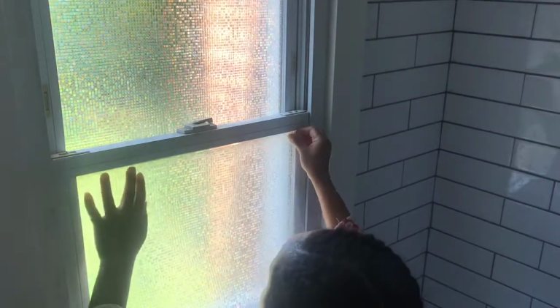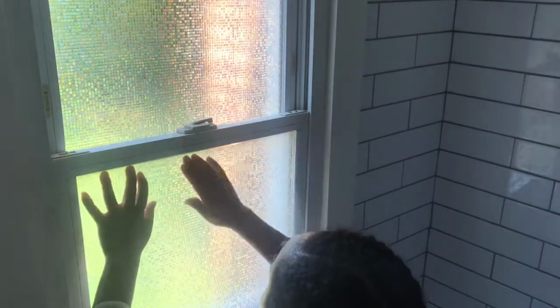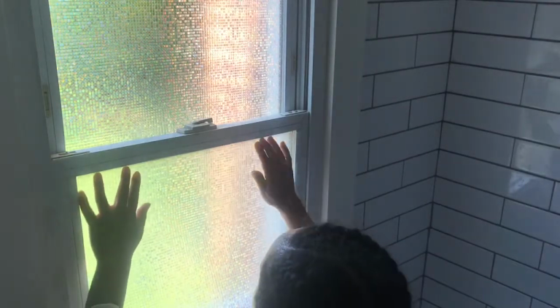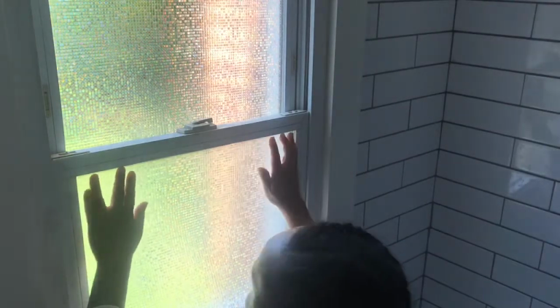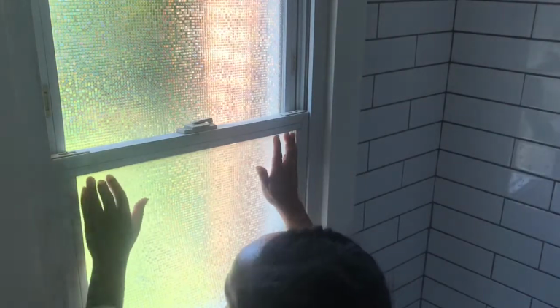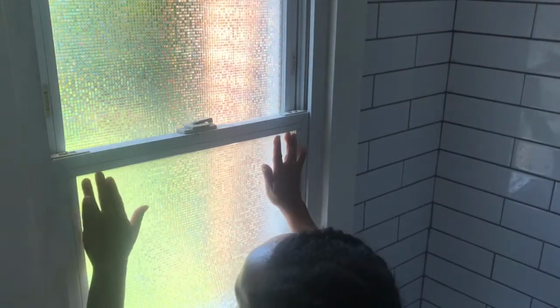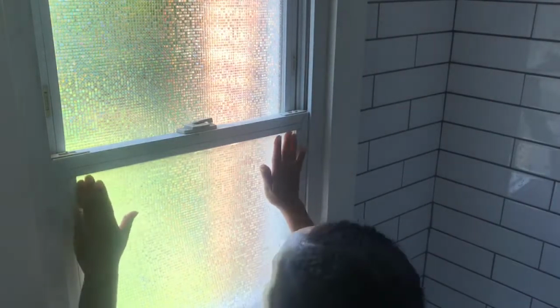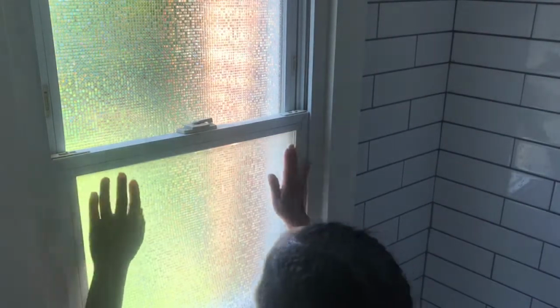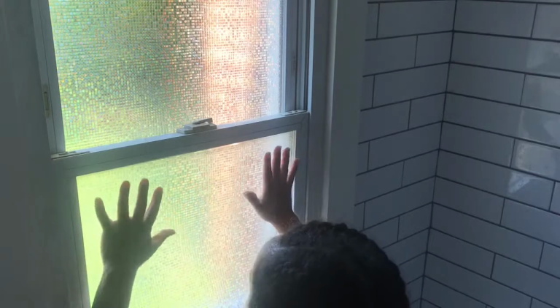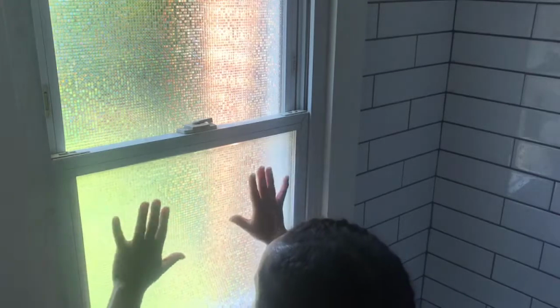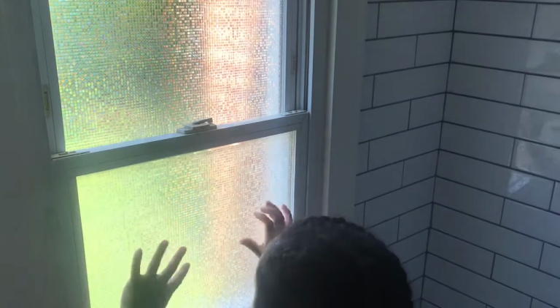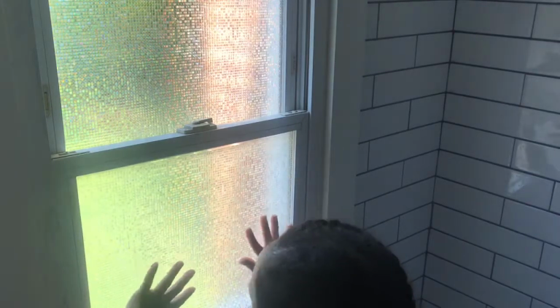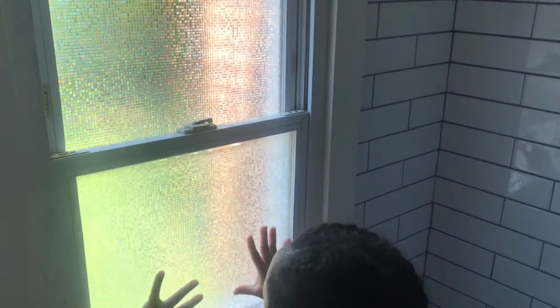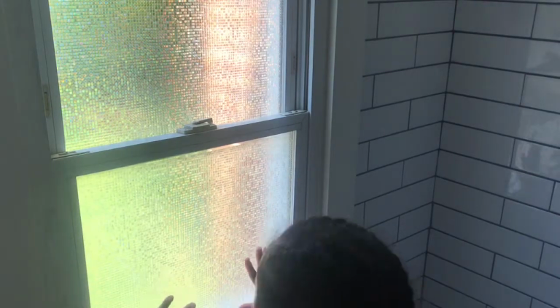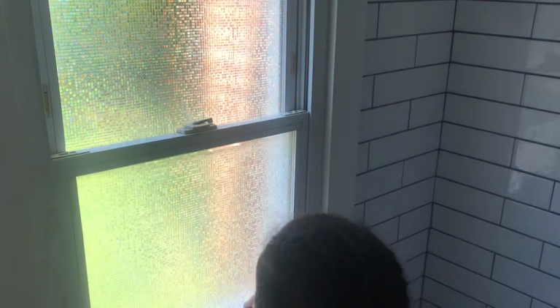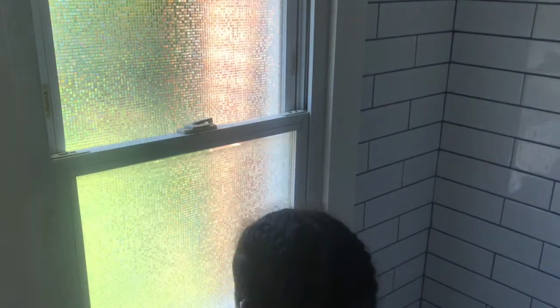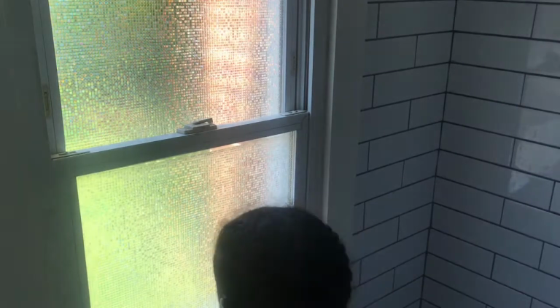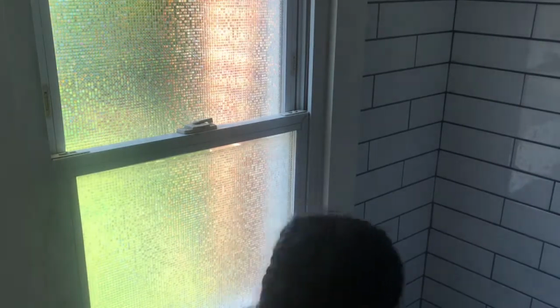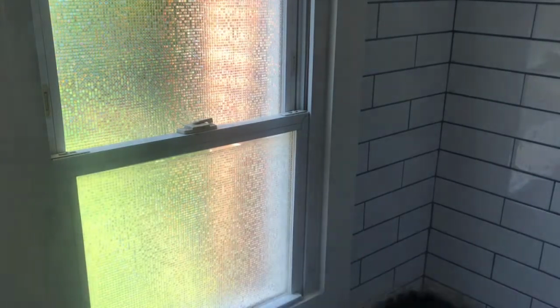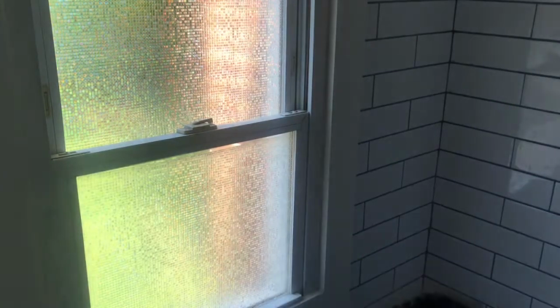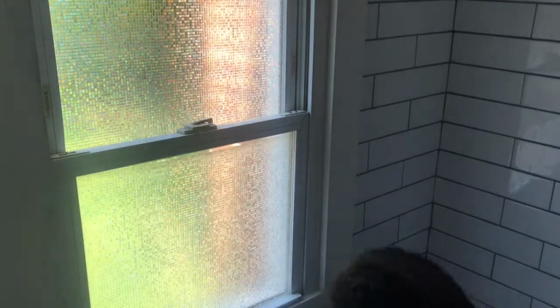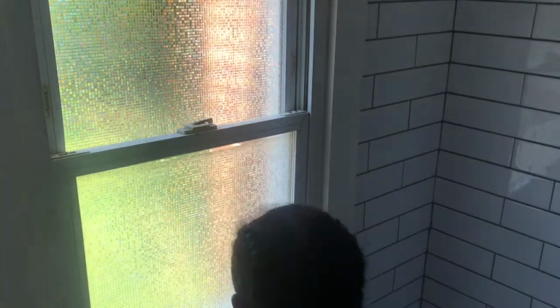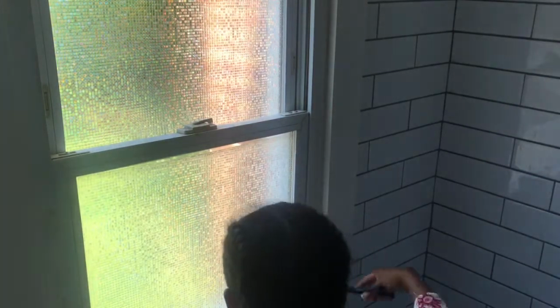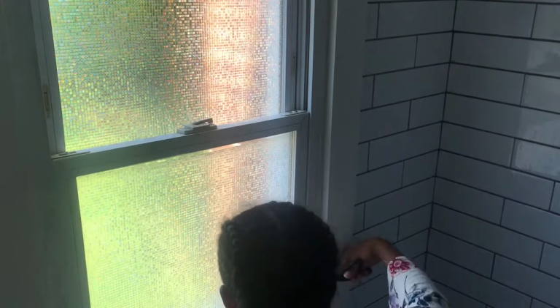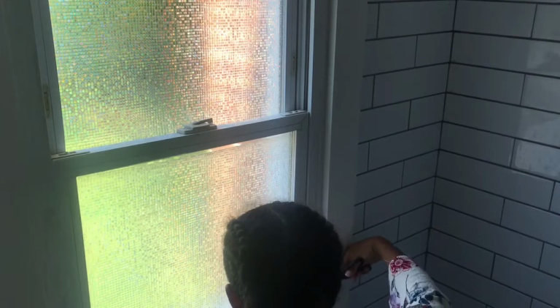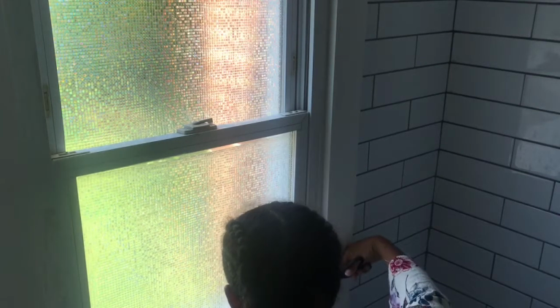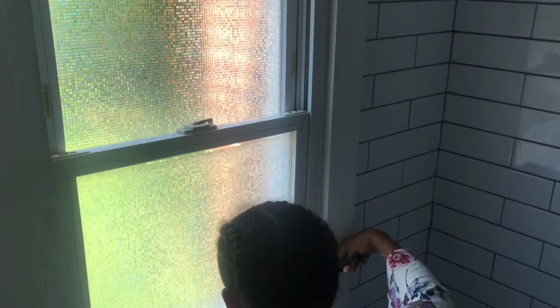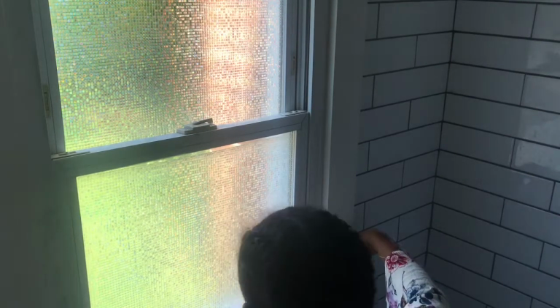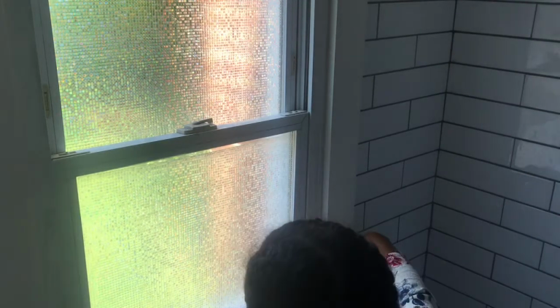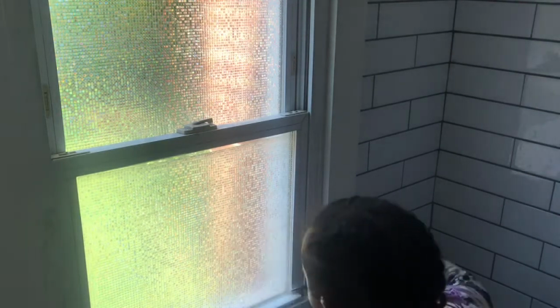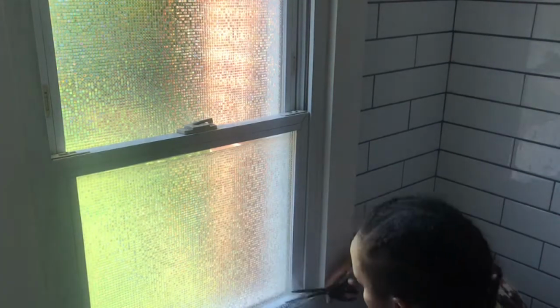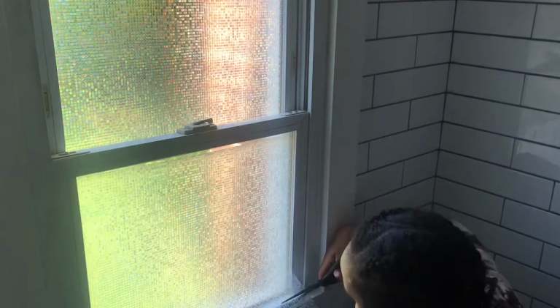Again, you're just going to want to press your fingers down, creating a suction, so that you can go ahead and cut after you've eyeballed the measurement of where your window will end and where your film will end.